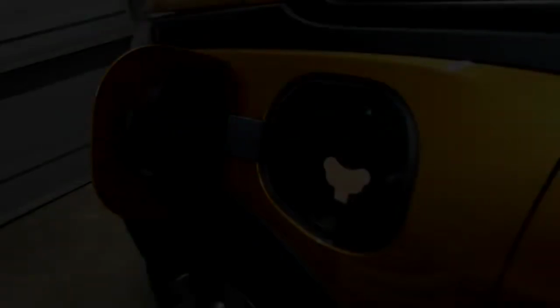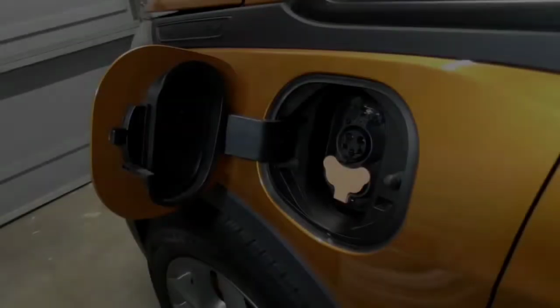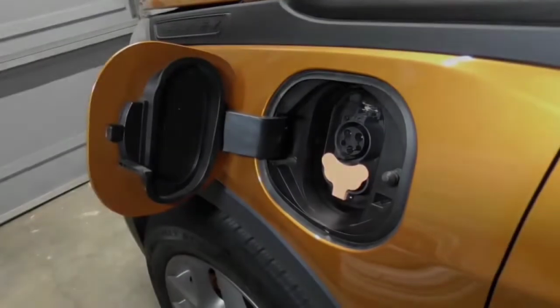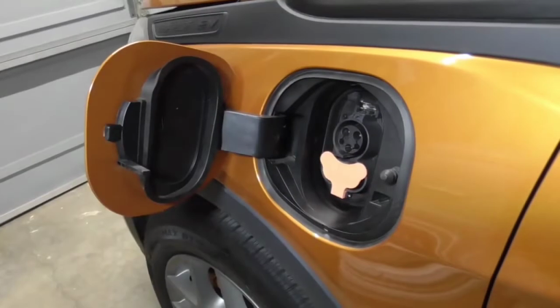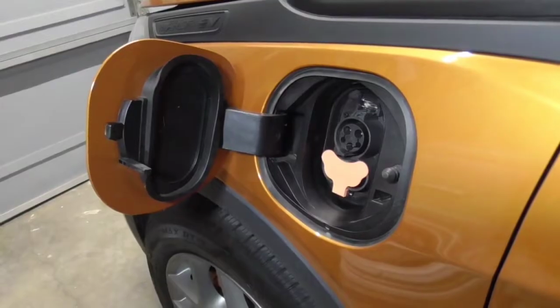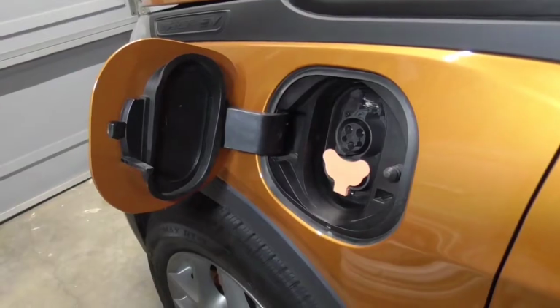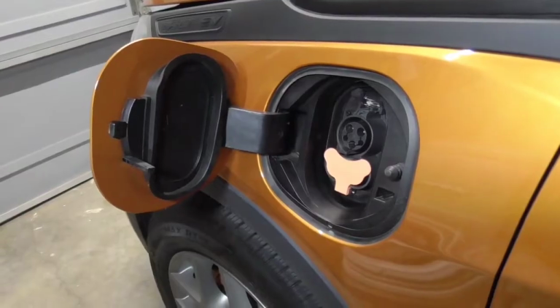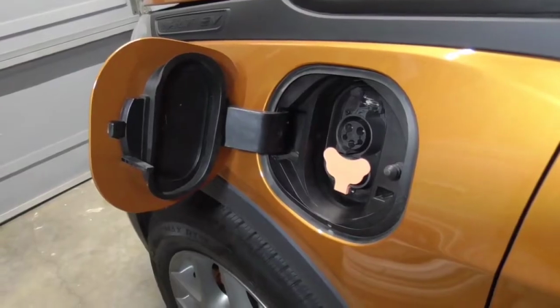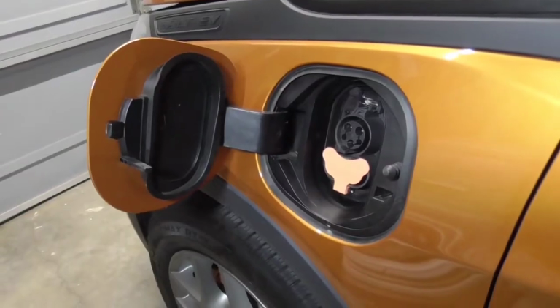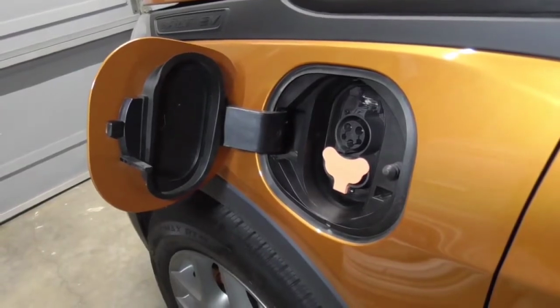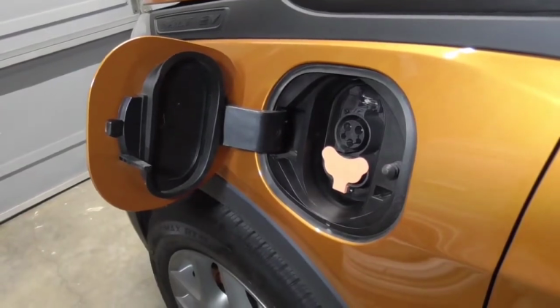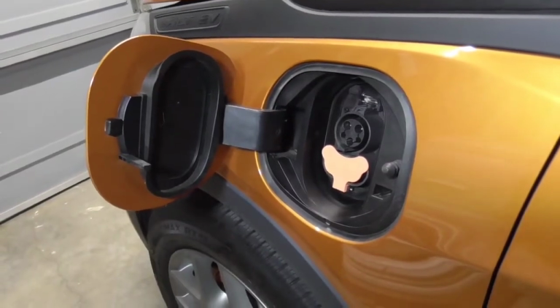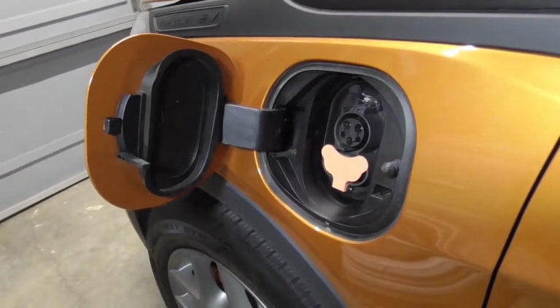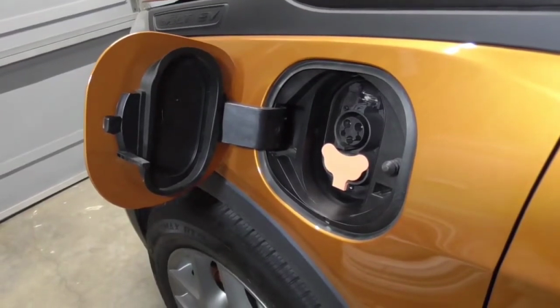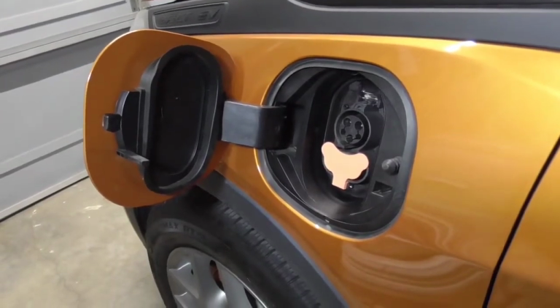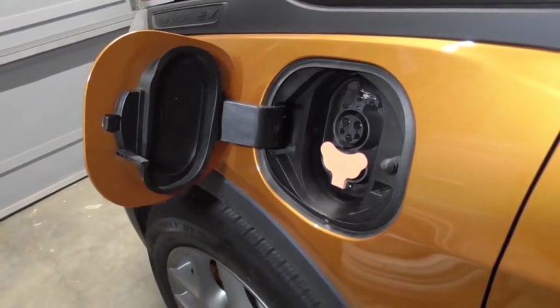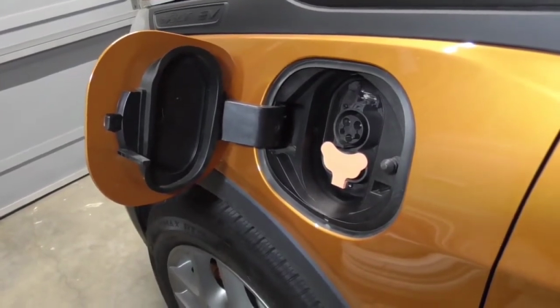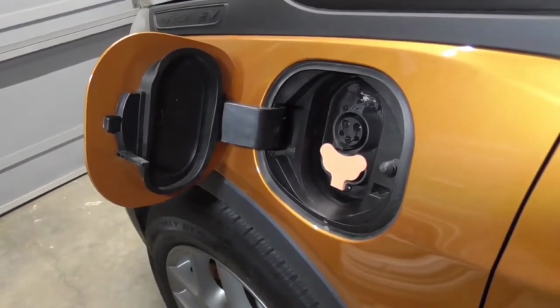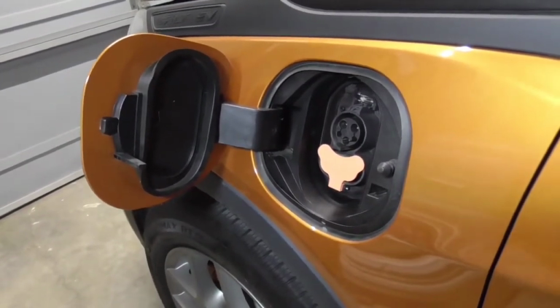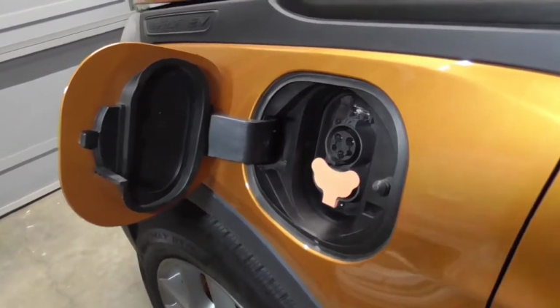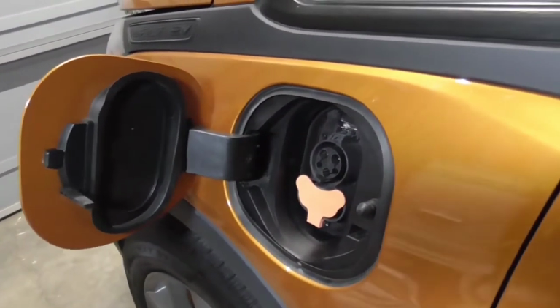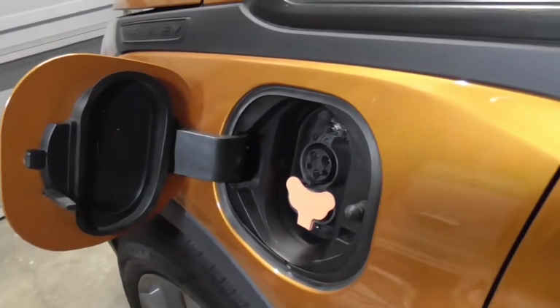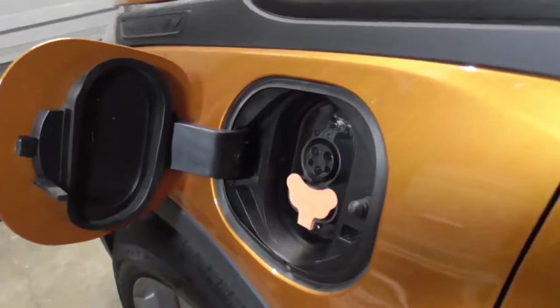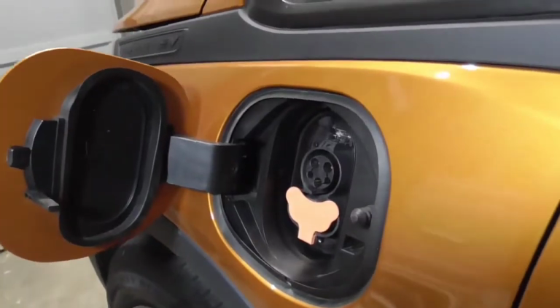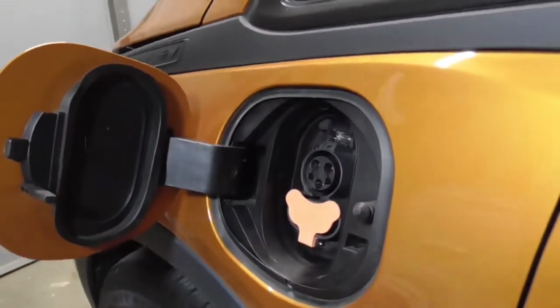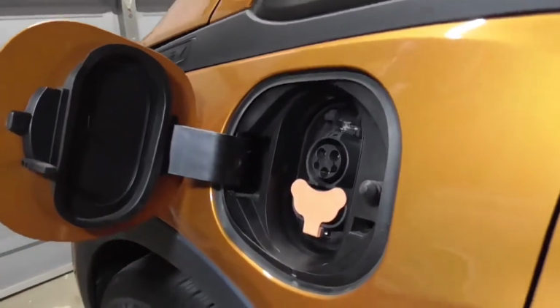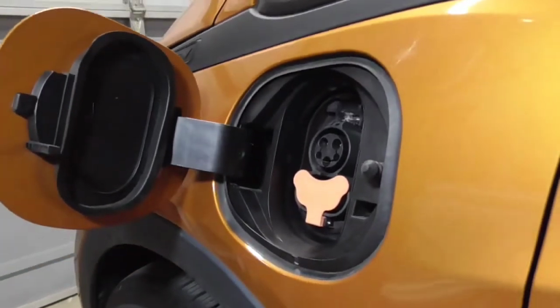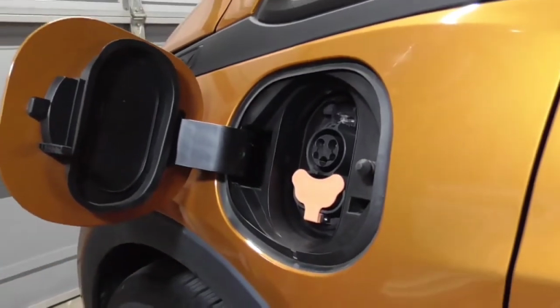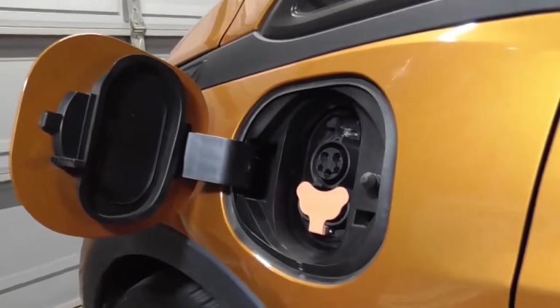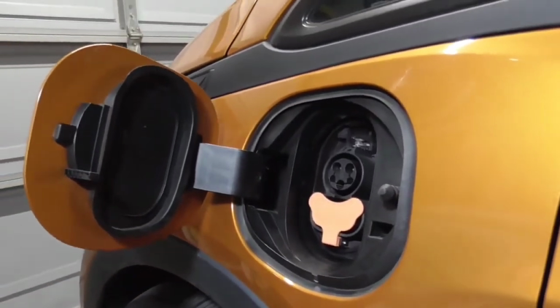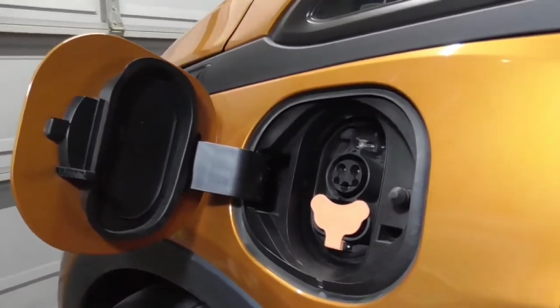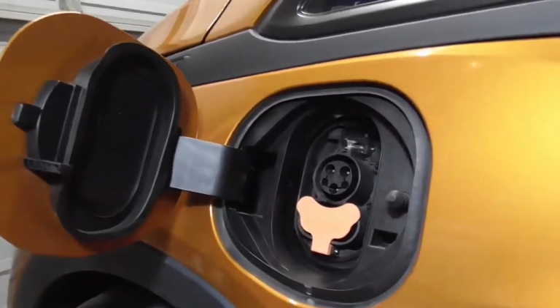Hi, this is John with The Evolving World. Today we're doing a video on adding LED lighting to our charge port on a Chevrolet Bolt EV.